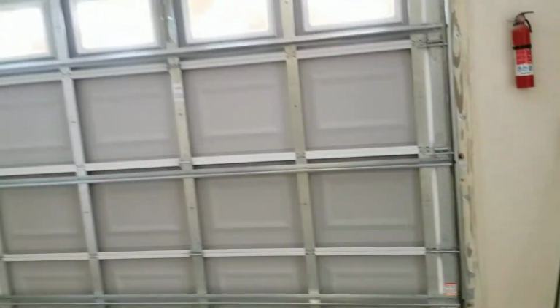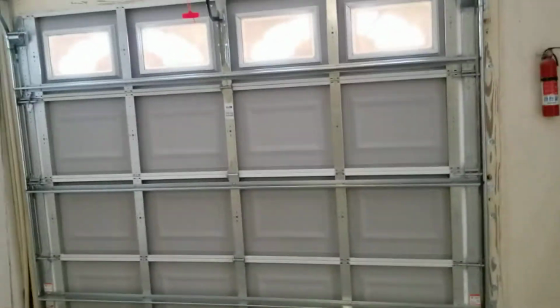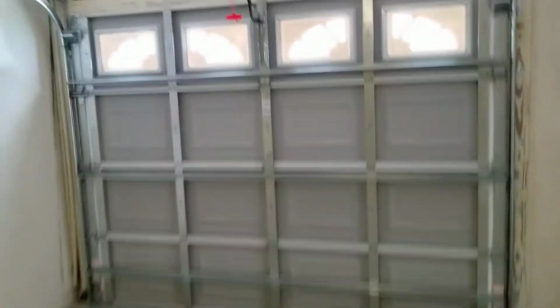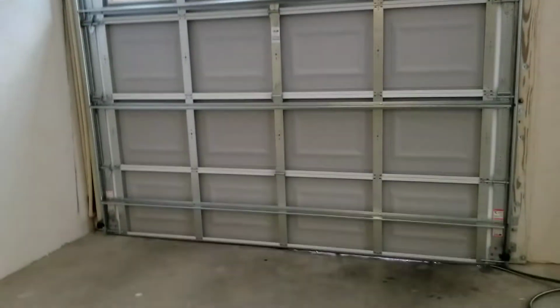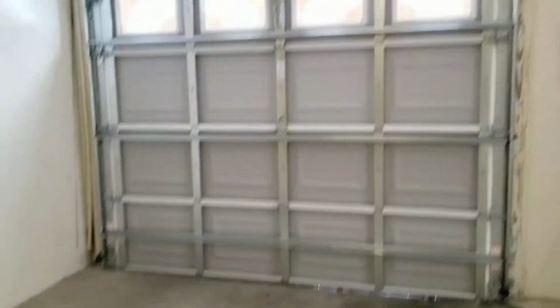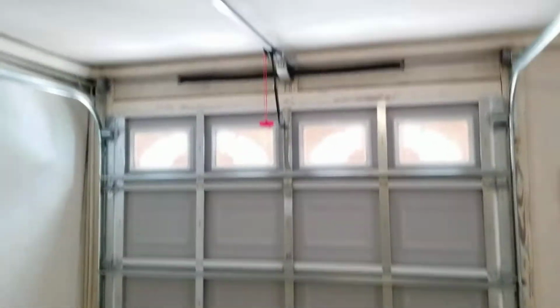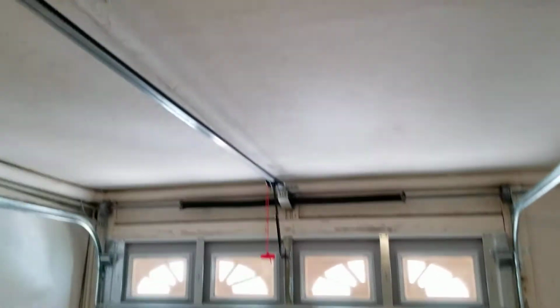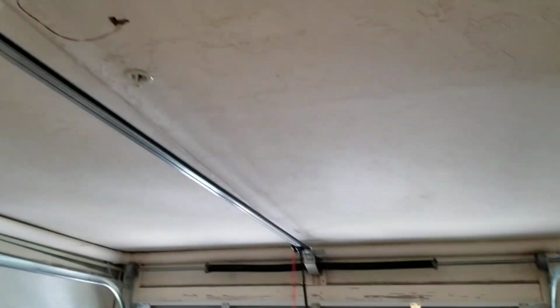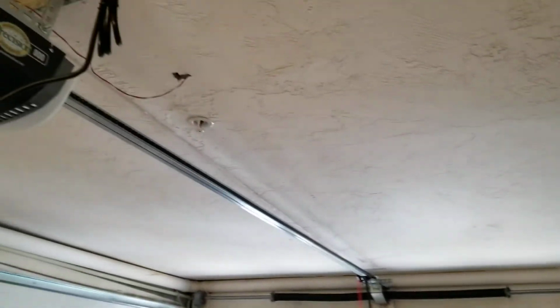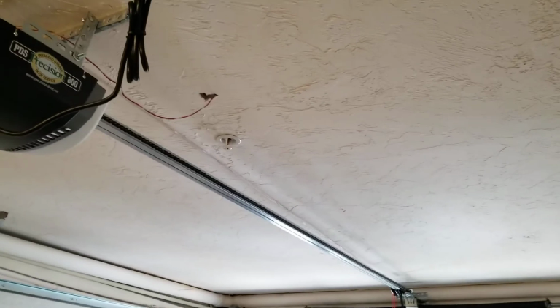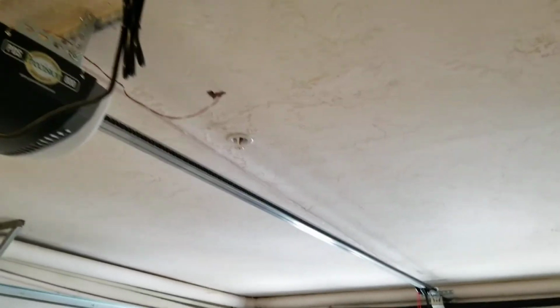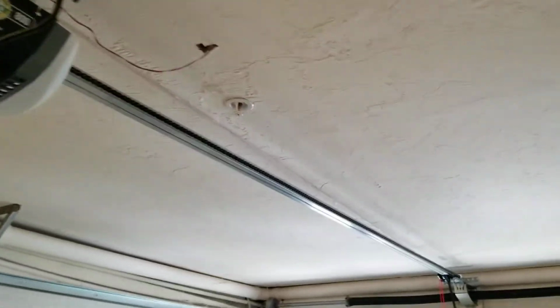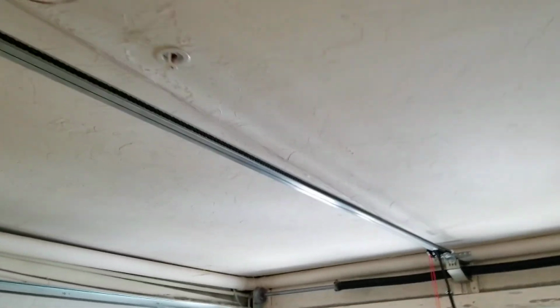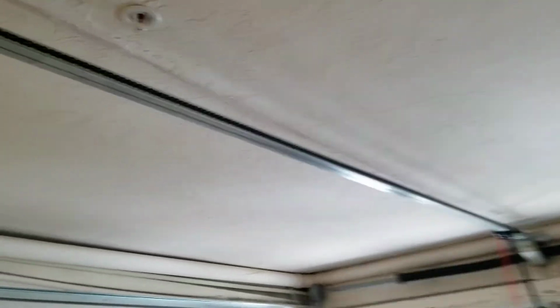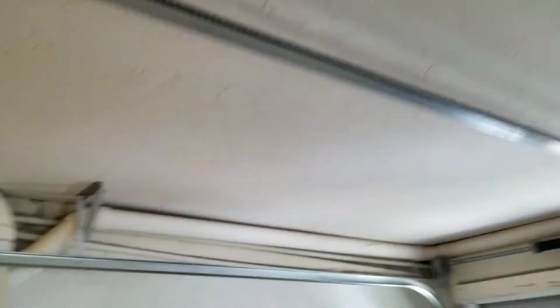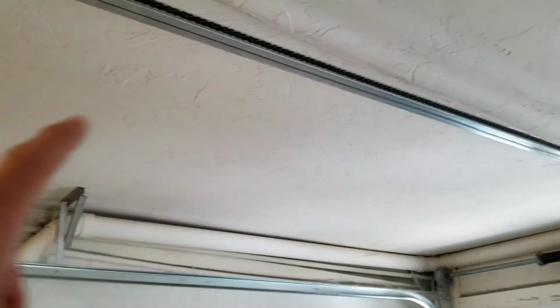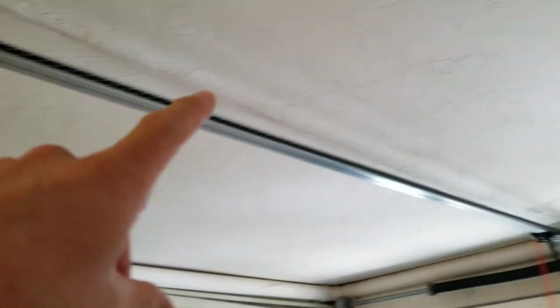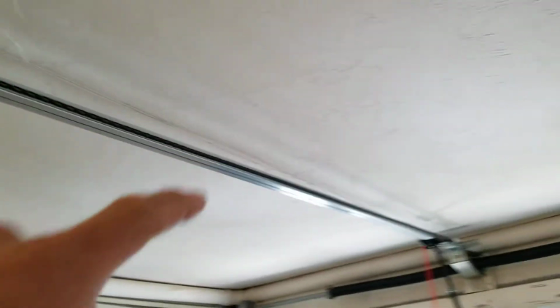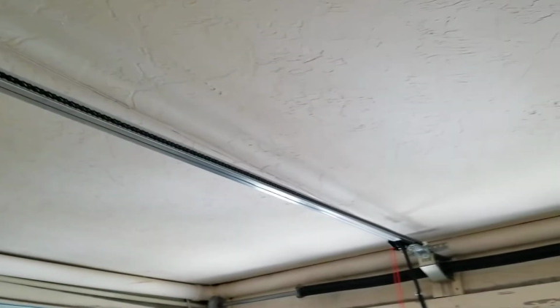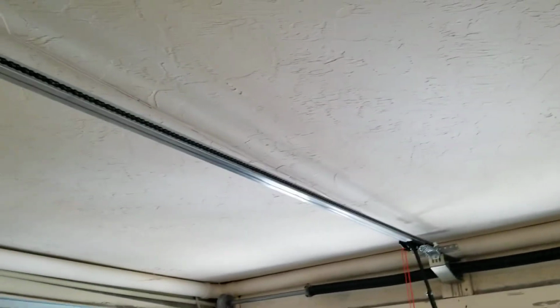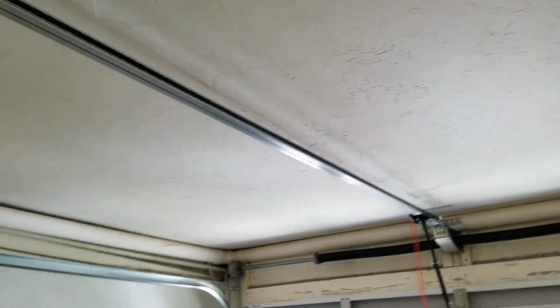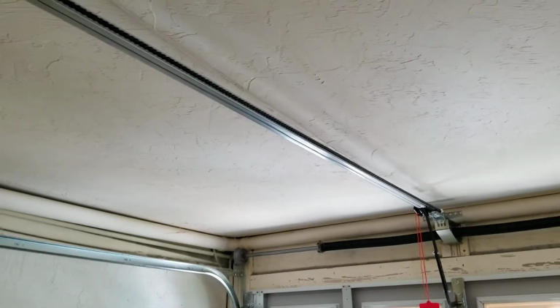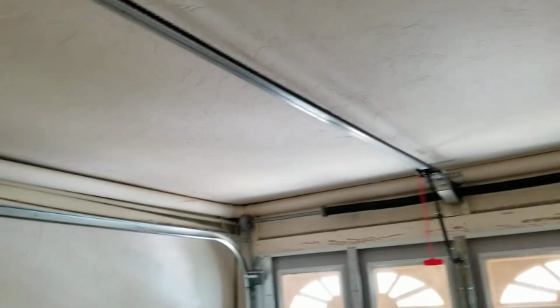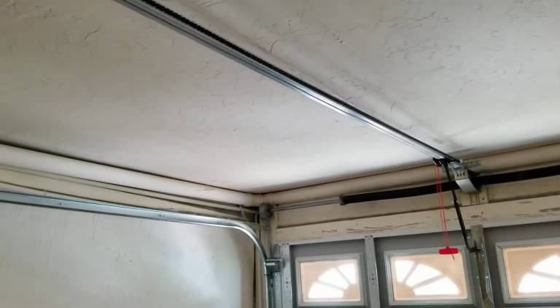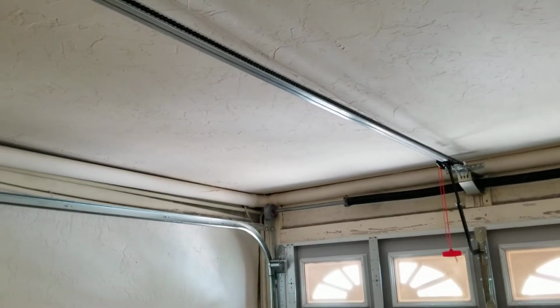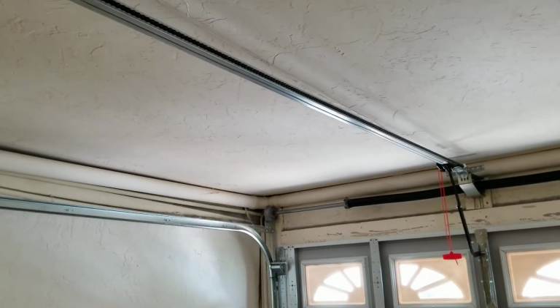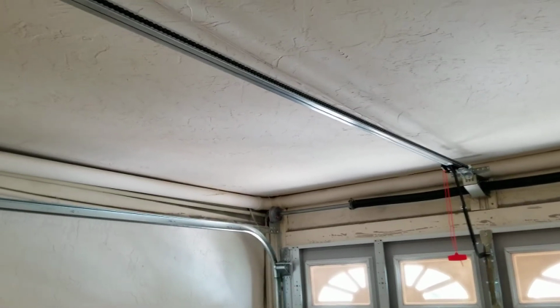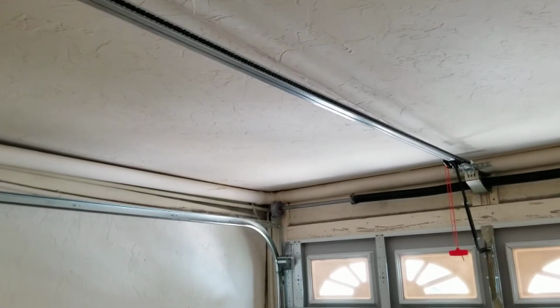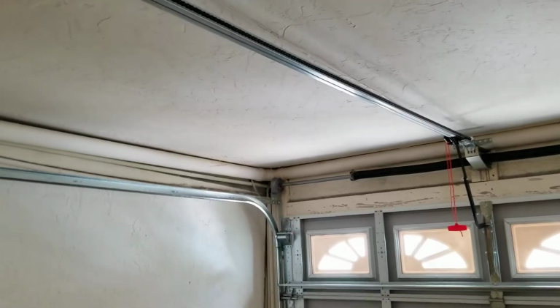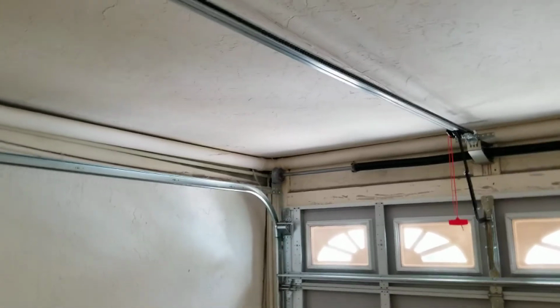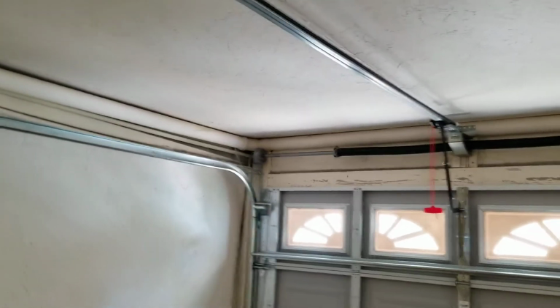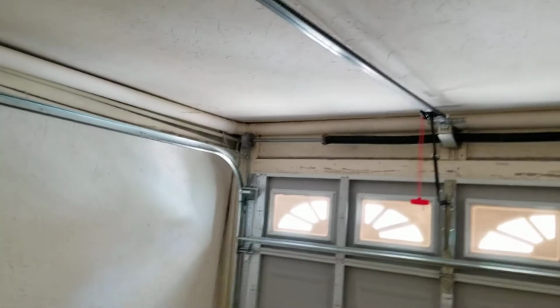I was watching a Garage Sturgeon video and he was saying something about the chain — if it starts chattering, the belt's too tight. Well, you'll find out here in a minute. Let me go ahead and run this for you guys.